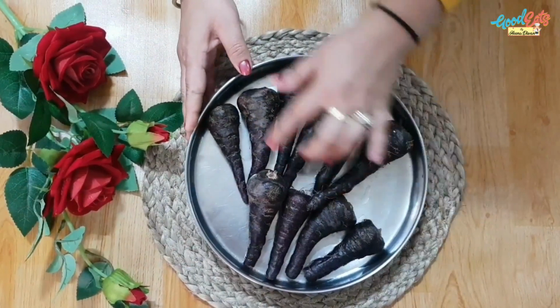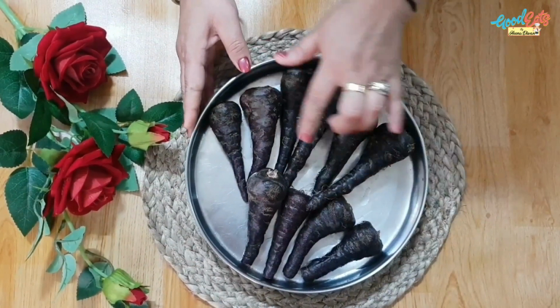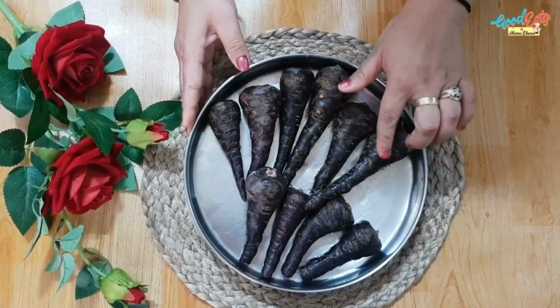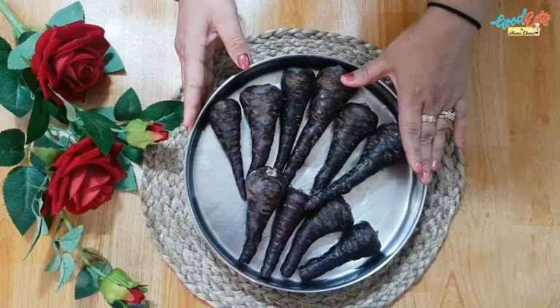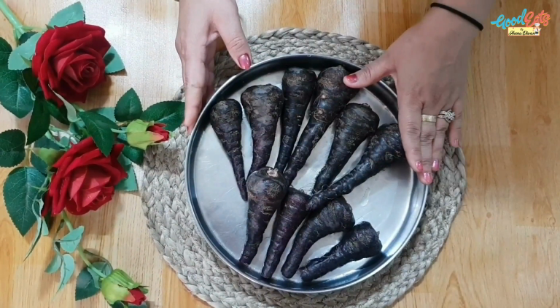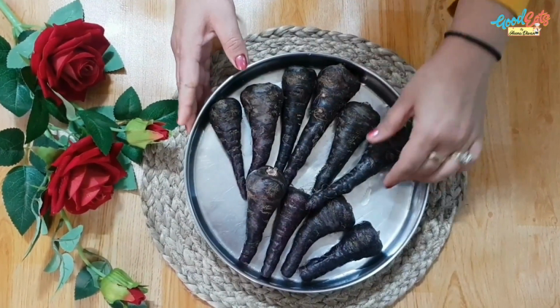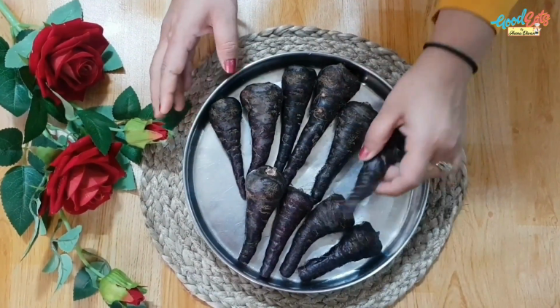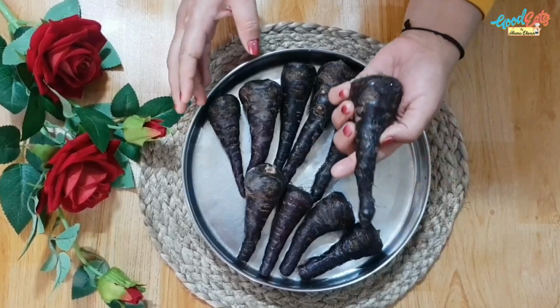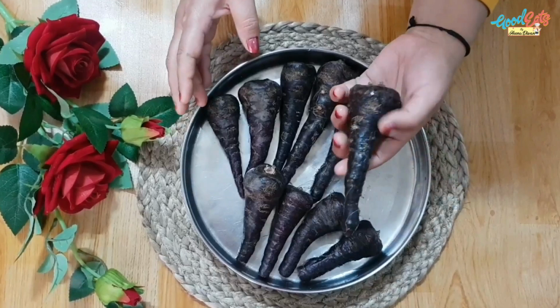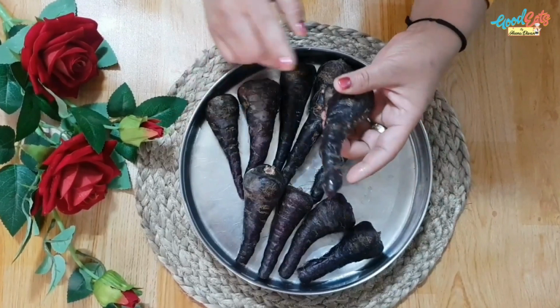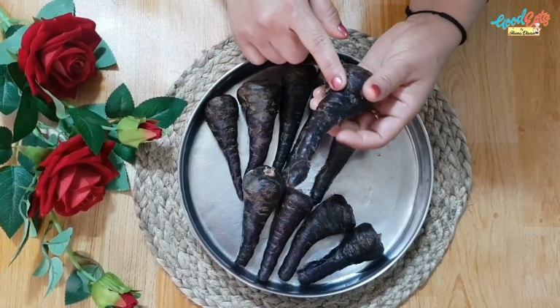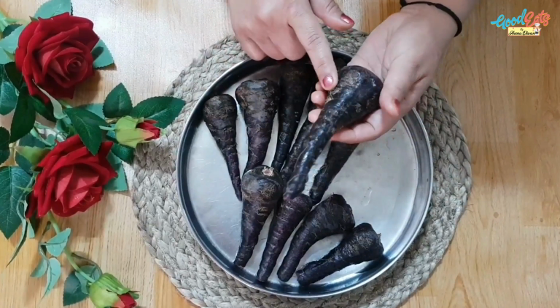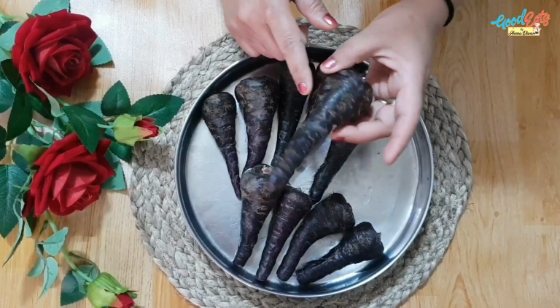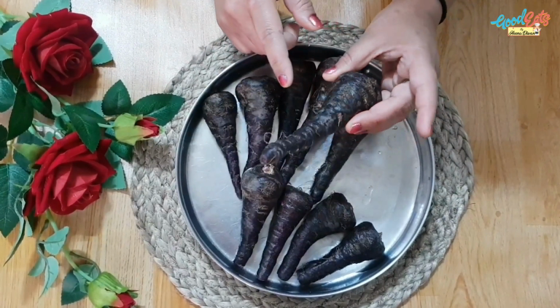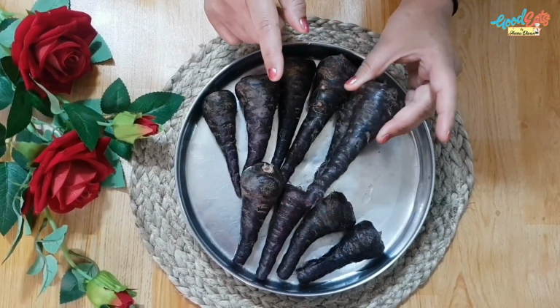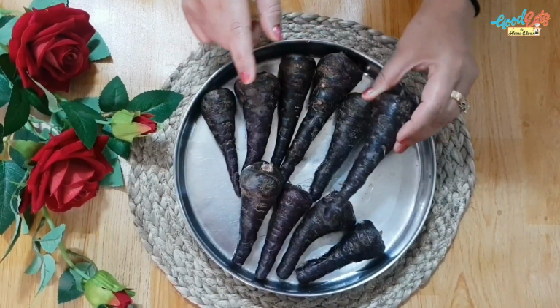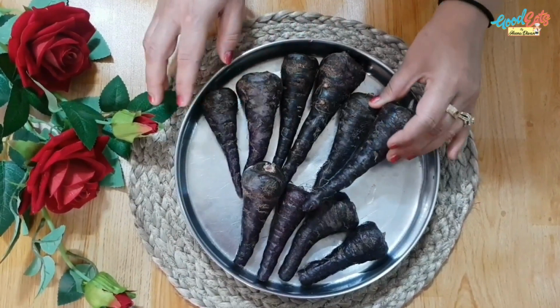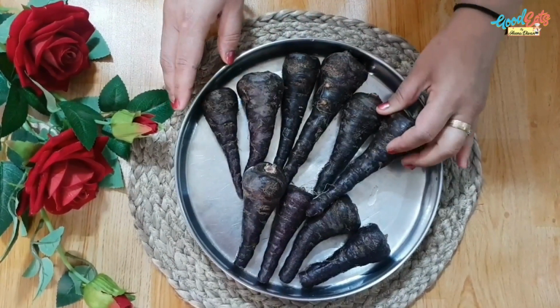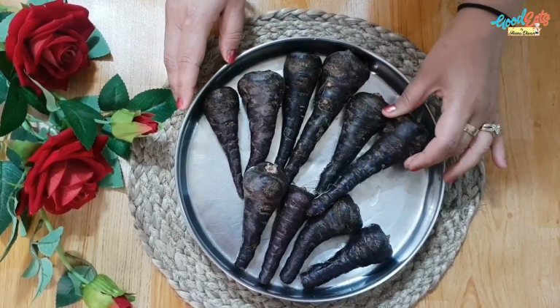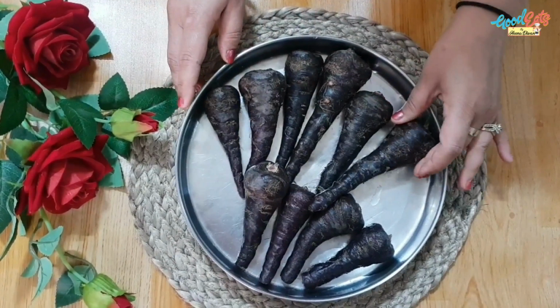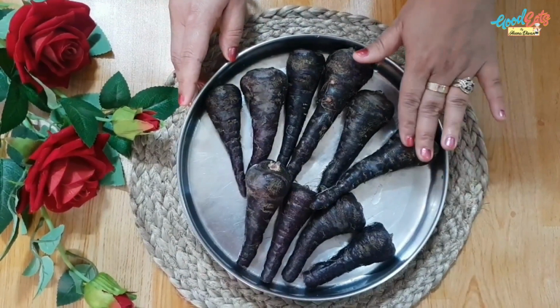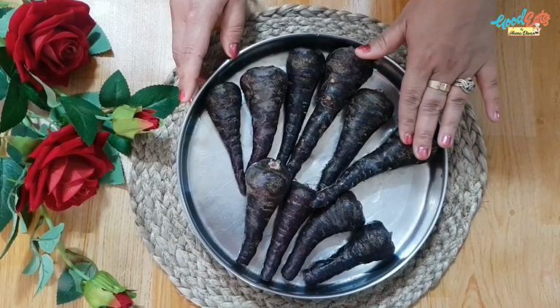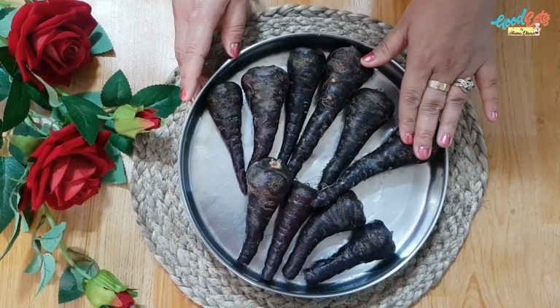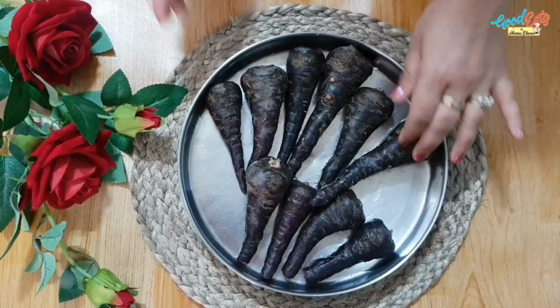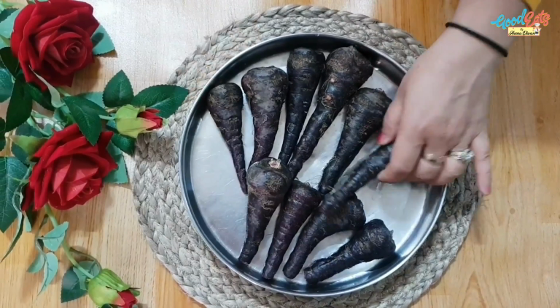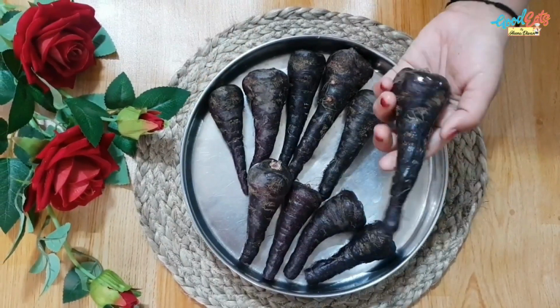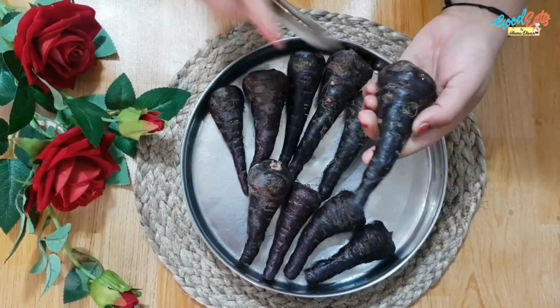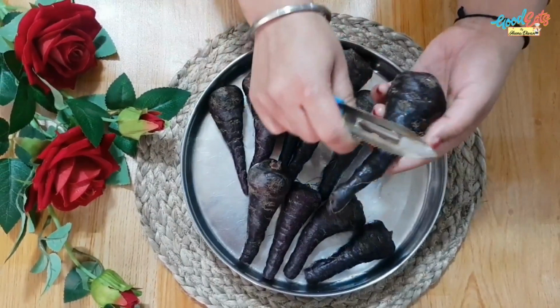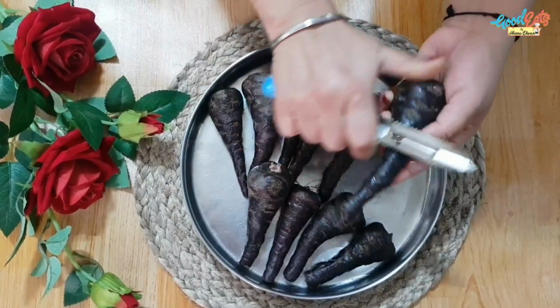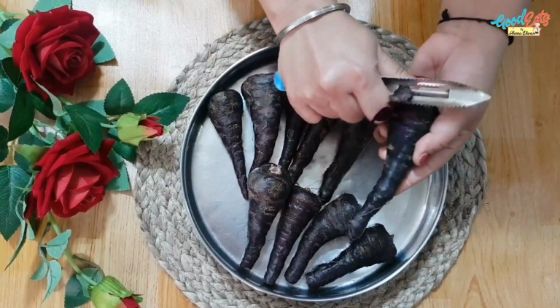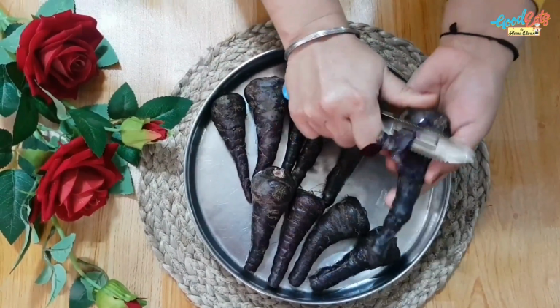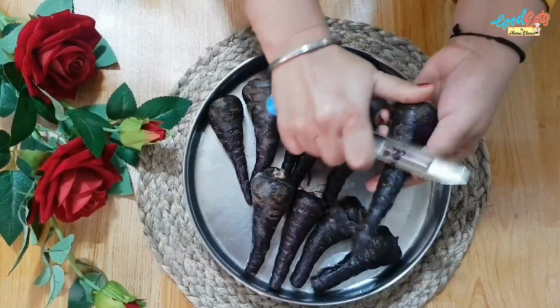So friends, I have bought a black carrot and half a kg of gajar. It is easily available in the market. It is a very healthy and tasty drink.